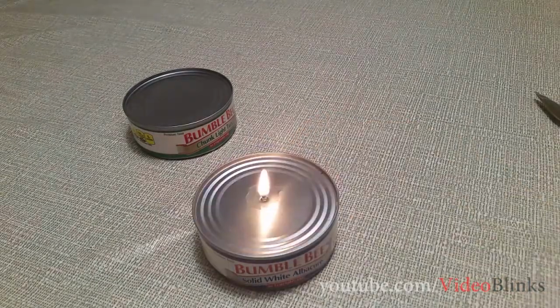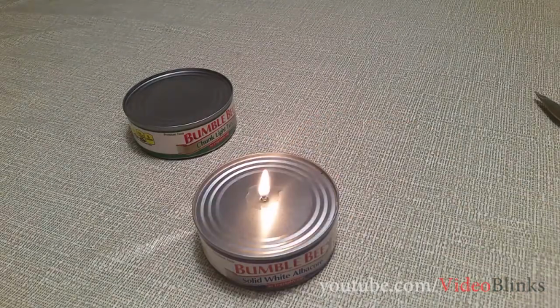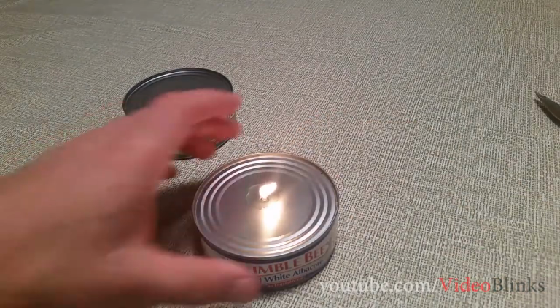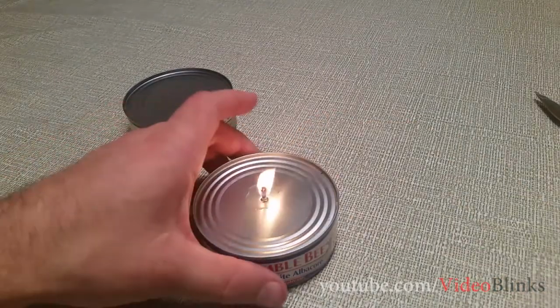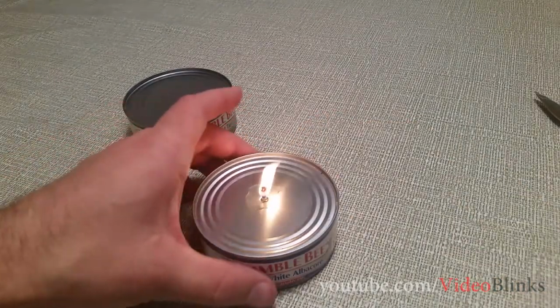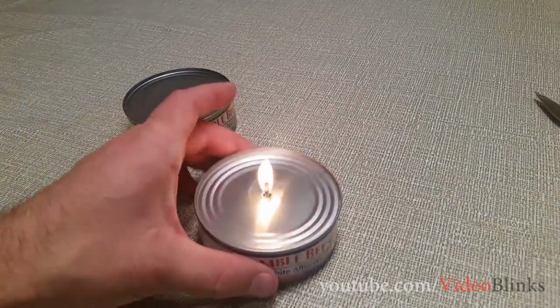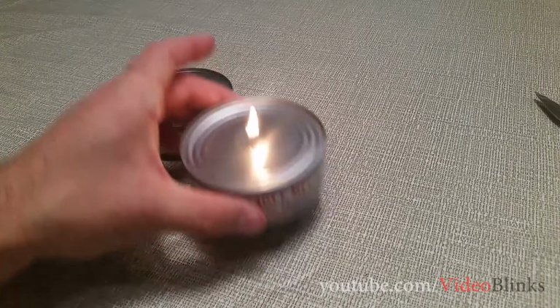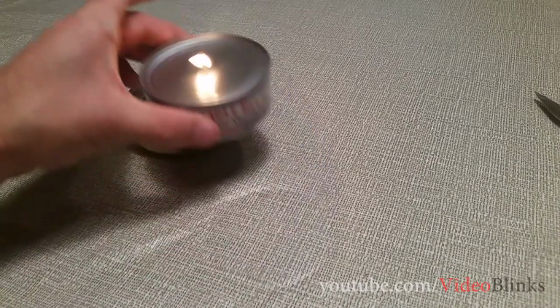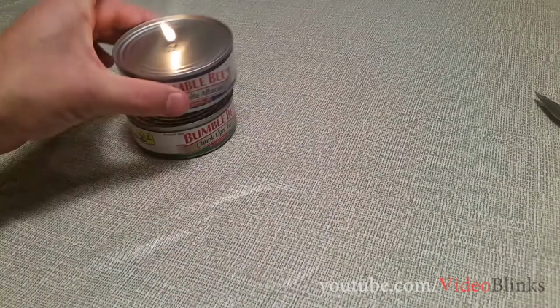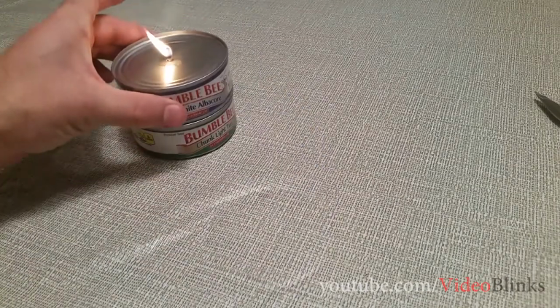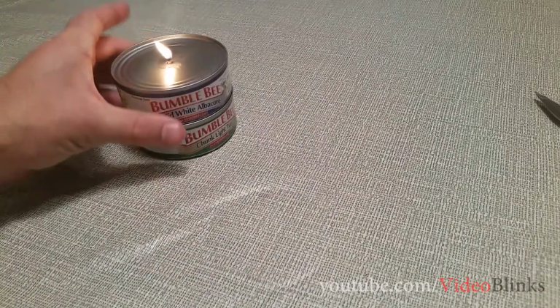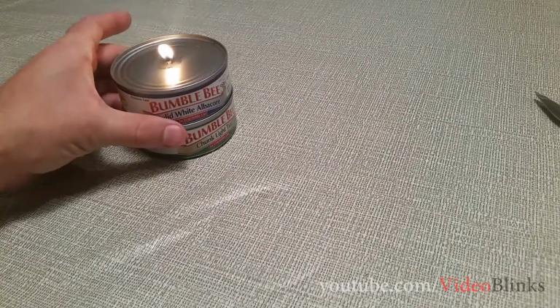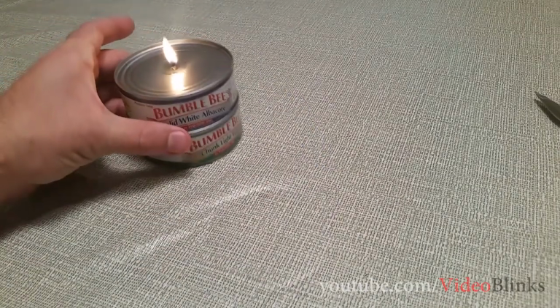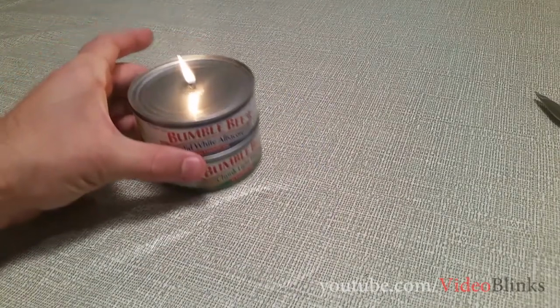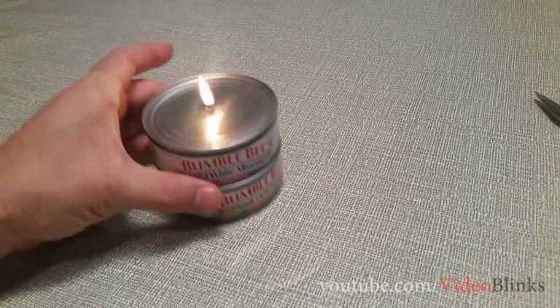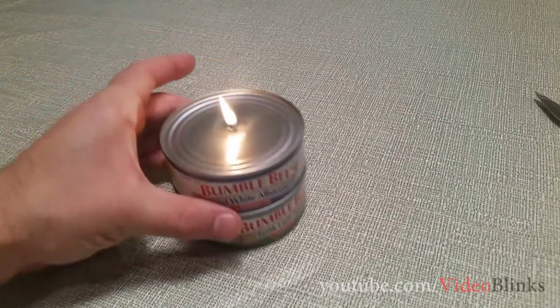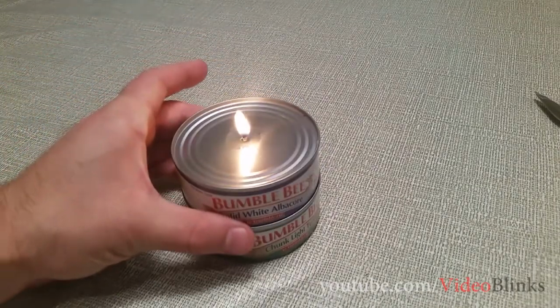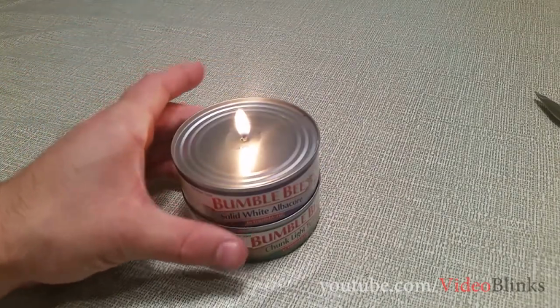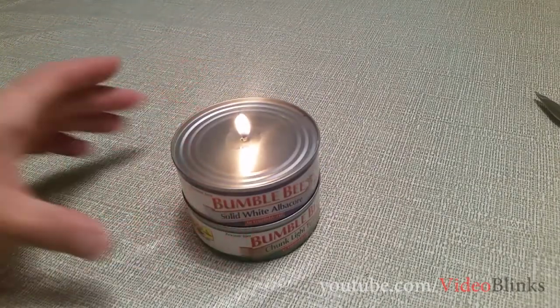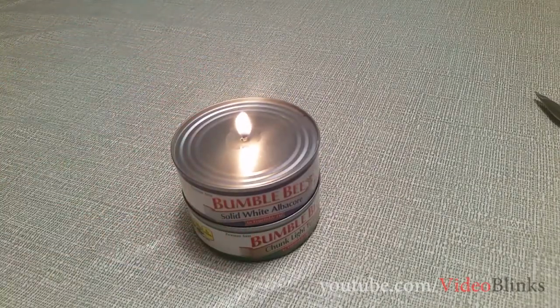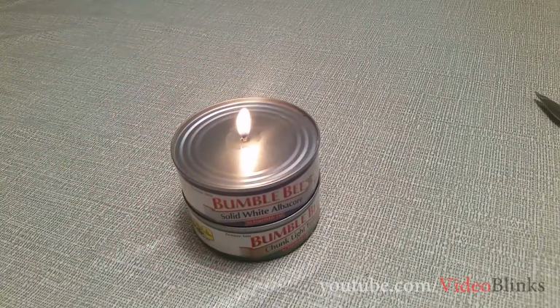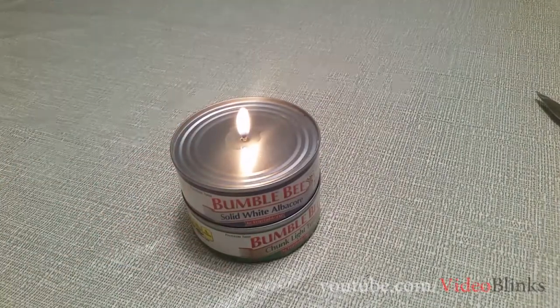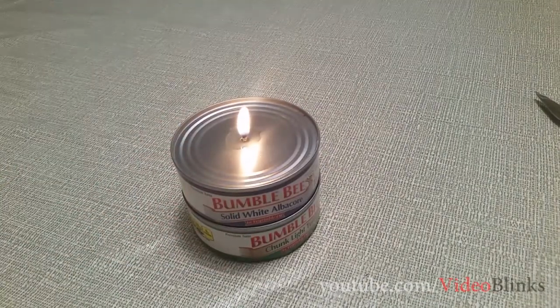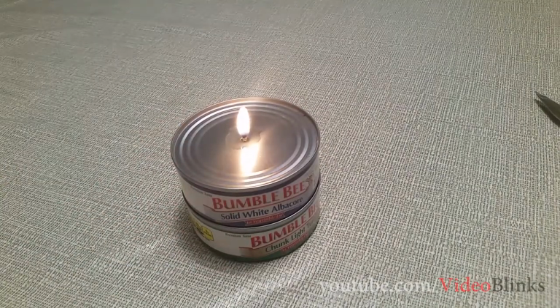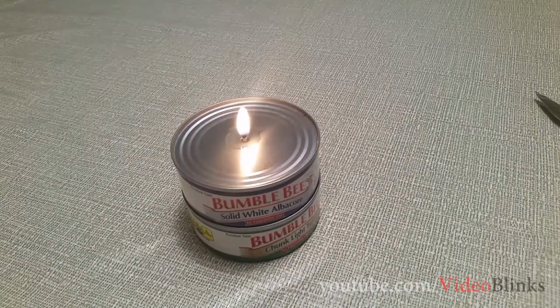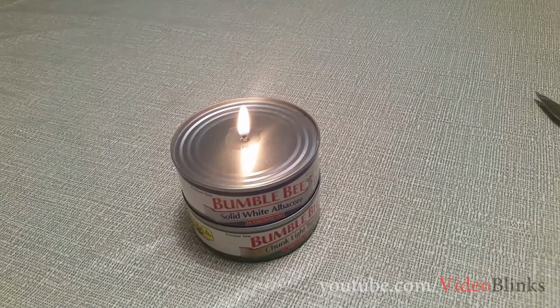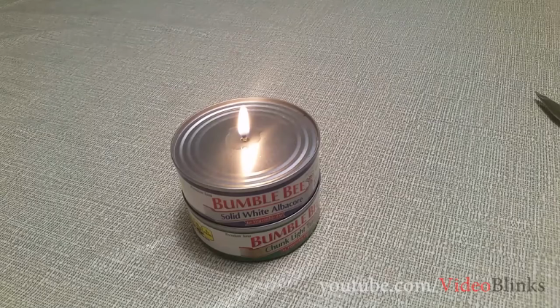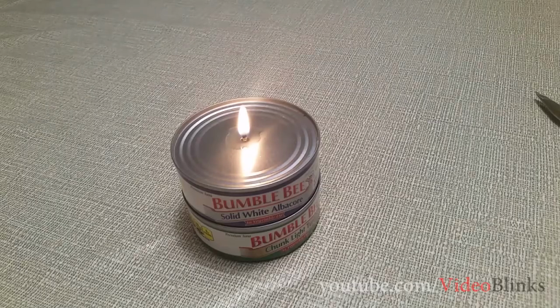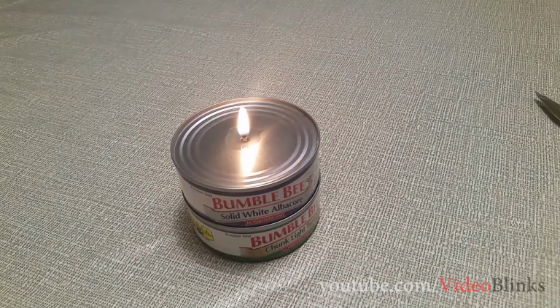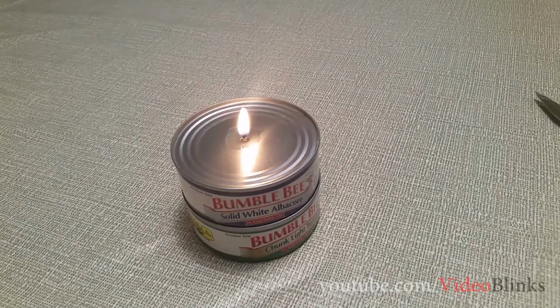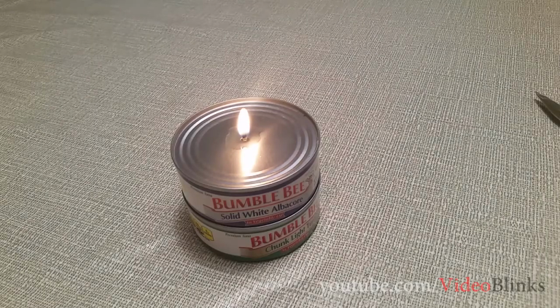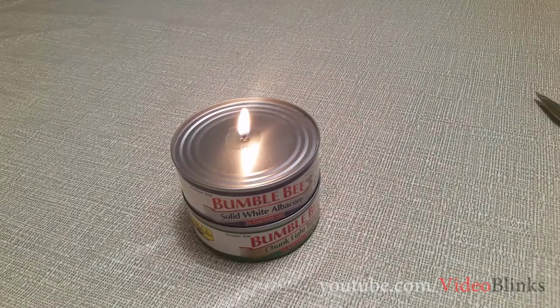So here it is guys — we made a candle out of a tuna can. I hope you enjoyed this video. If you did, please like it, share it, and don't forget to subscribe. Thank you!